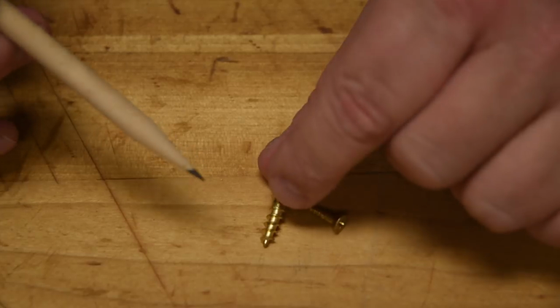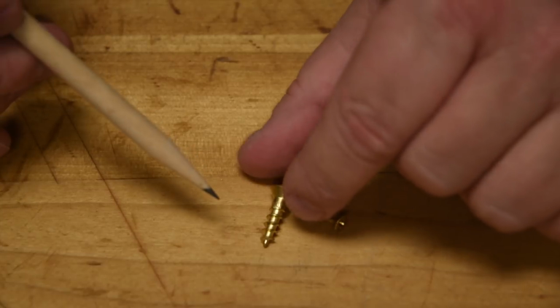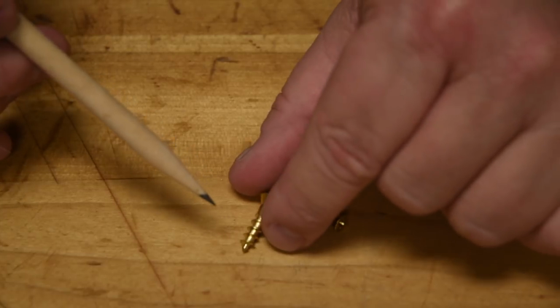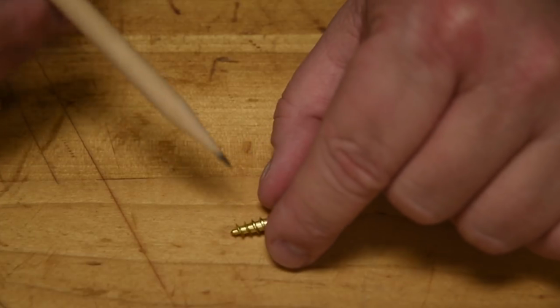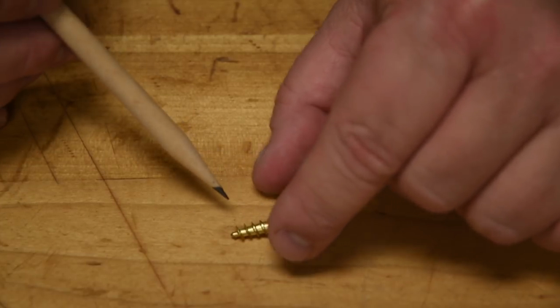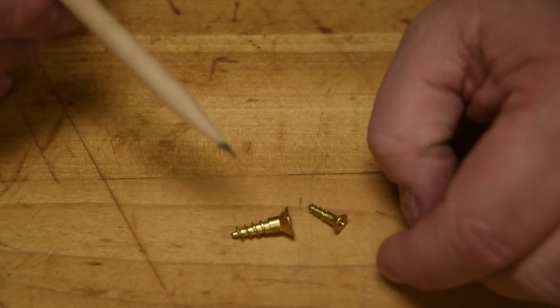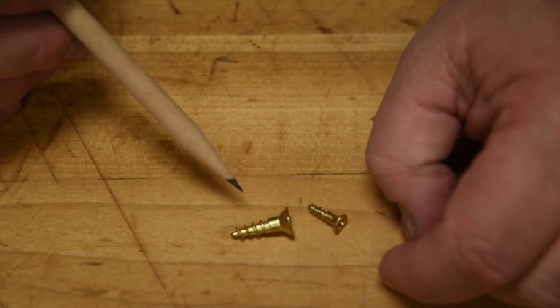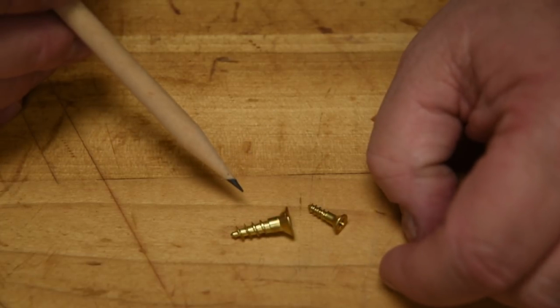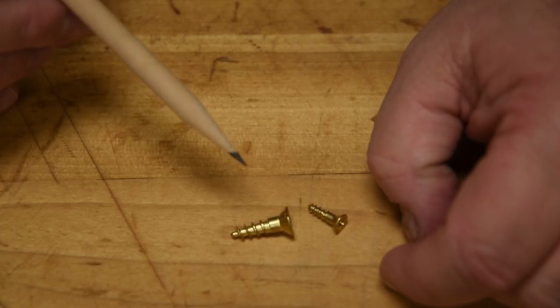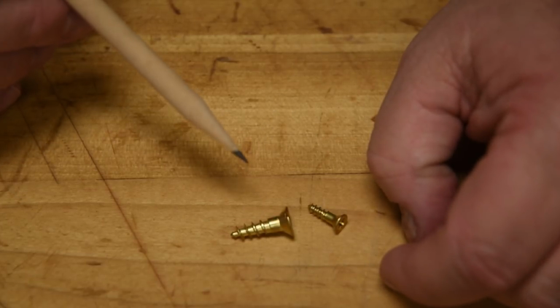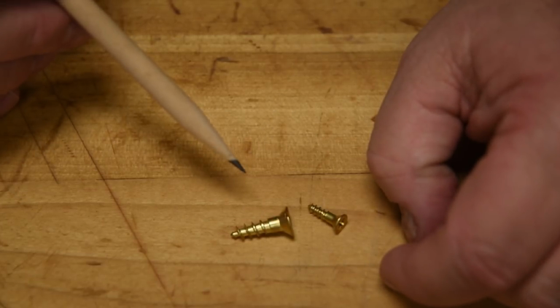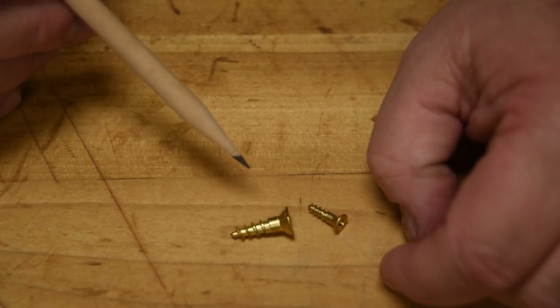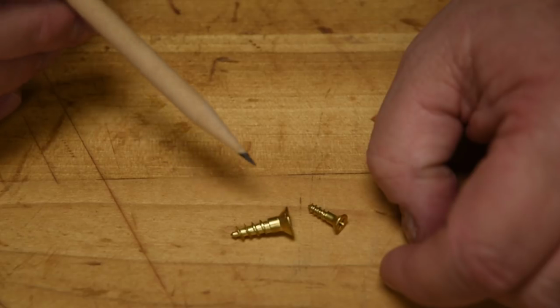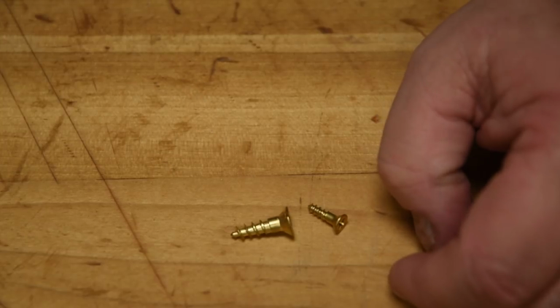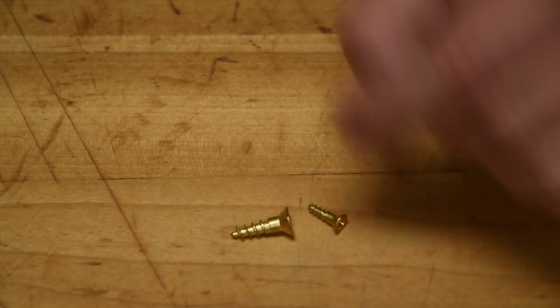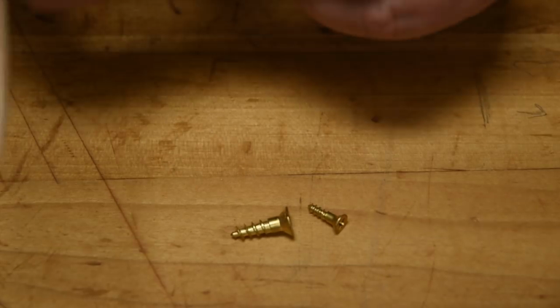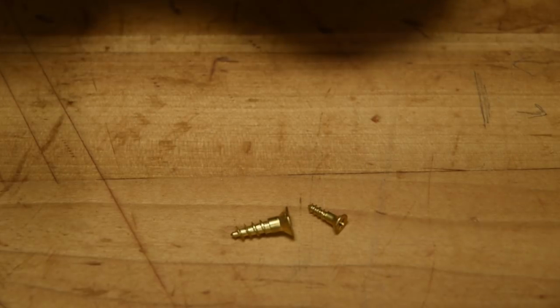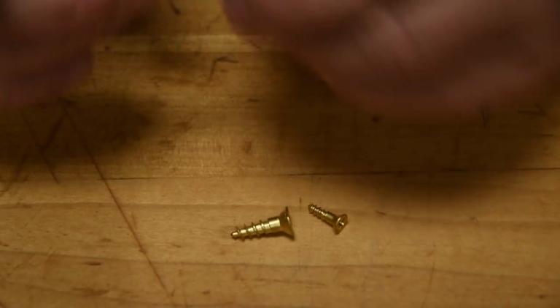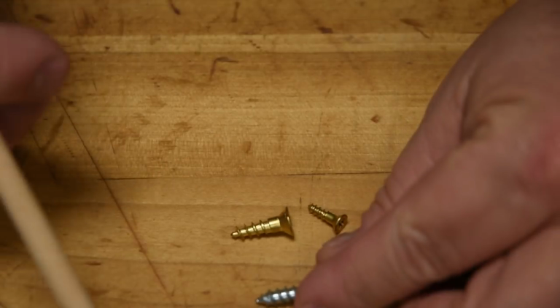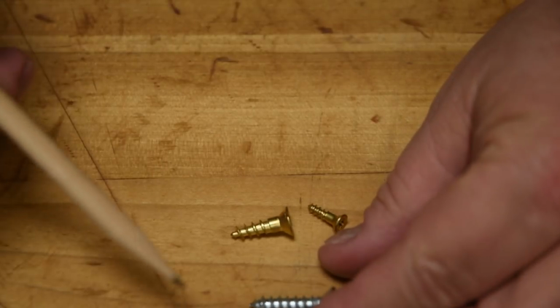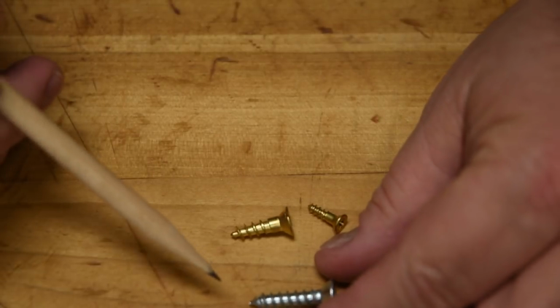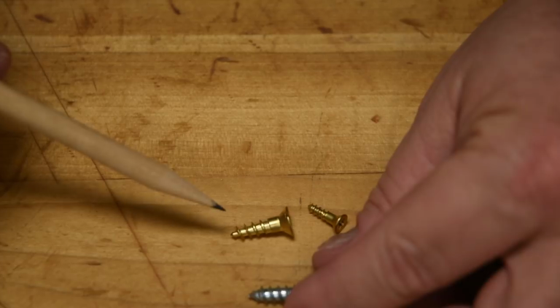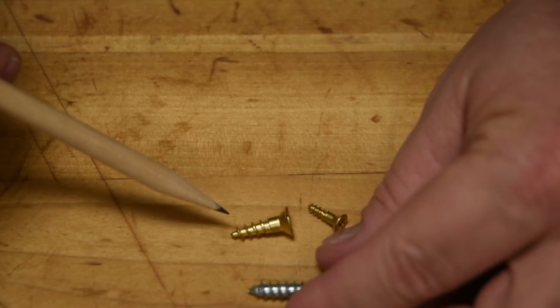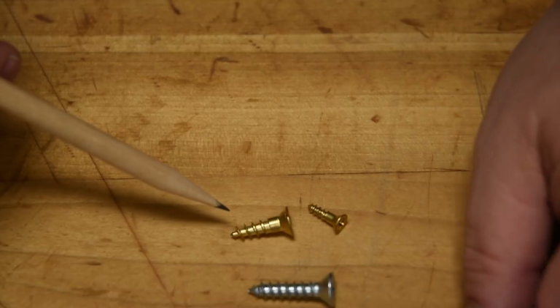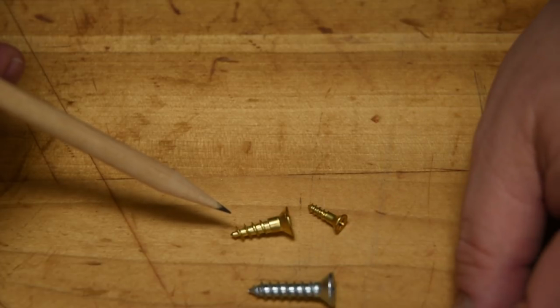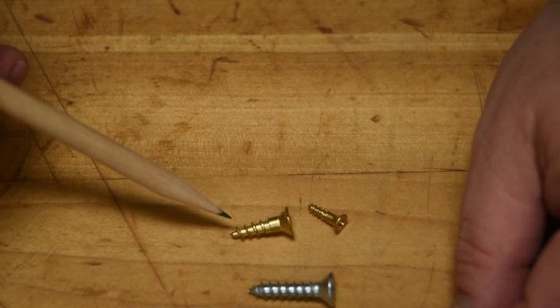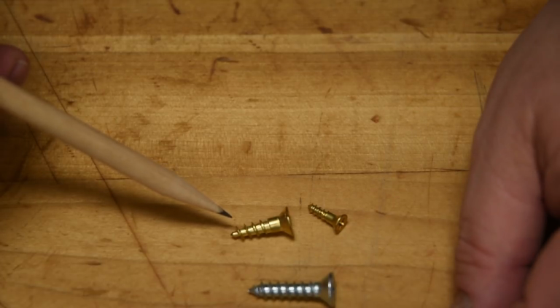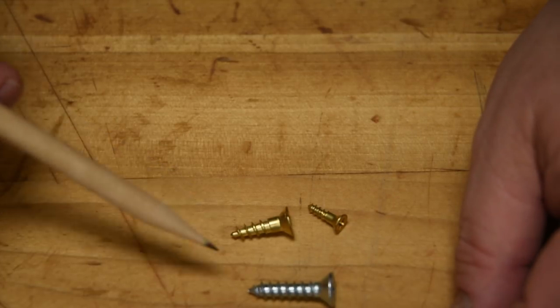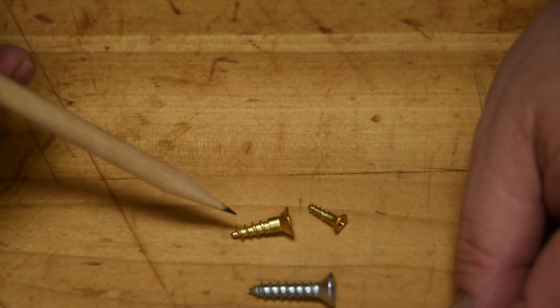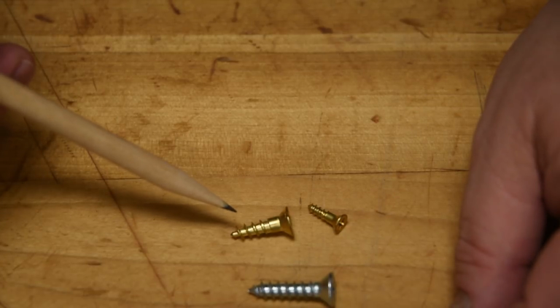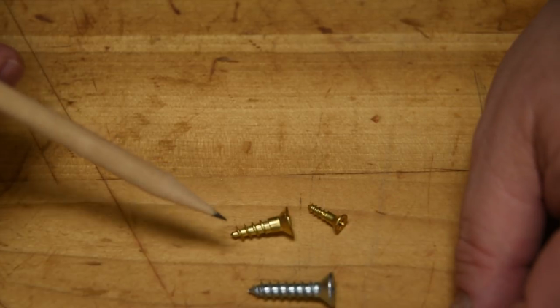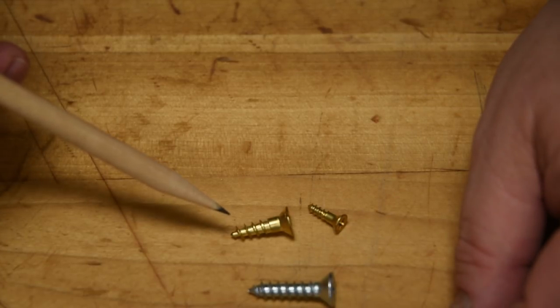If you are going to use brass screws, you've got to take some special consideration. They are just a lot softer than steel. Whatever this material is that they're calling brass nowadays, they can snap off.